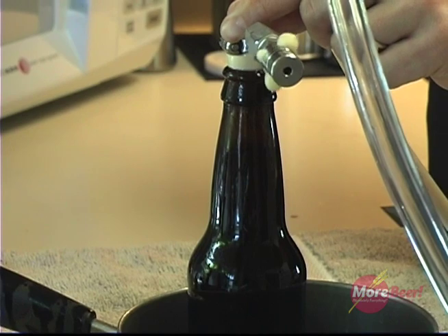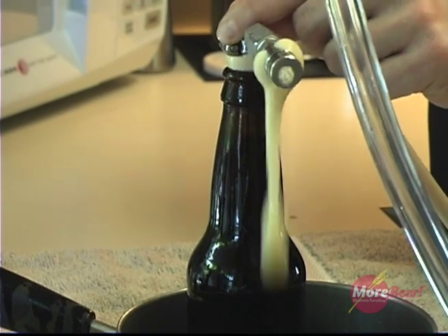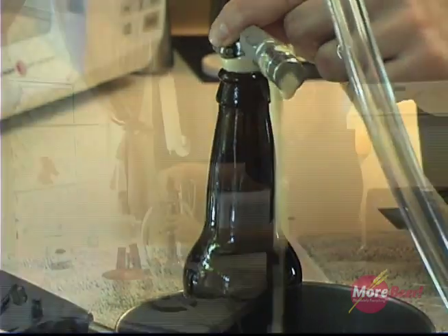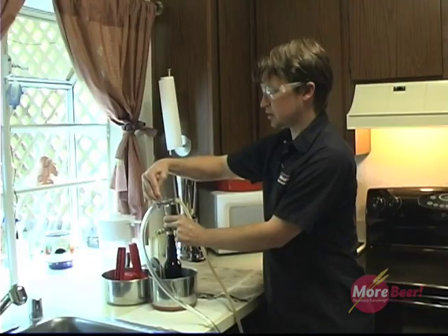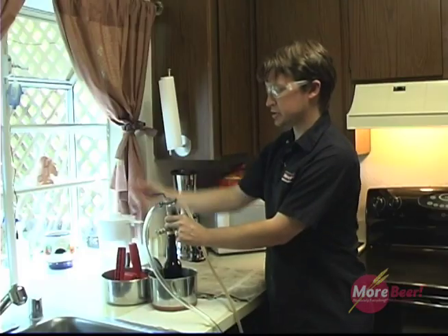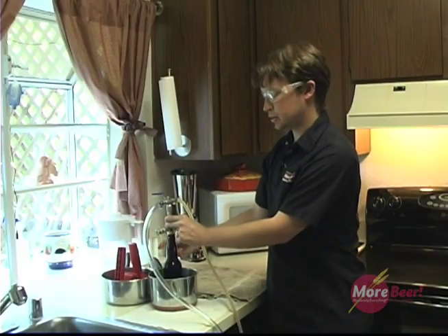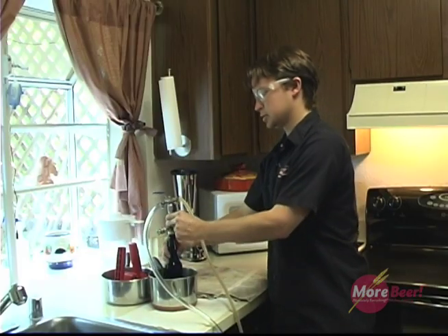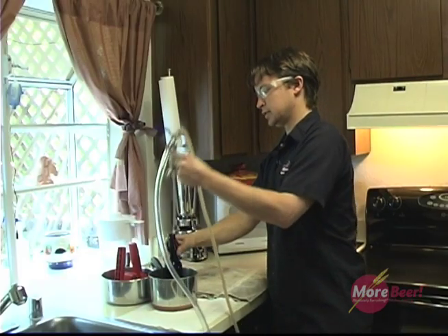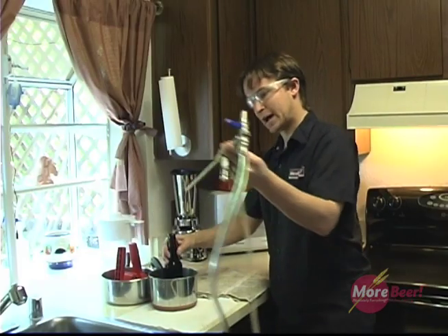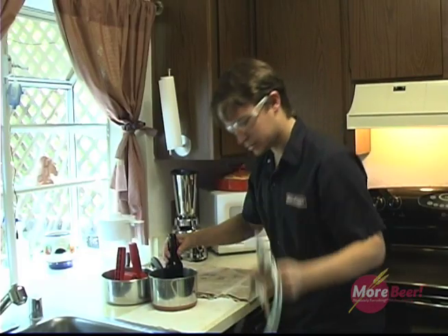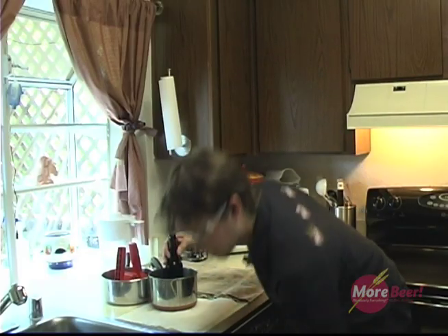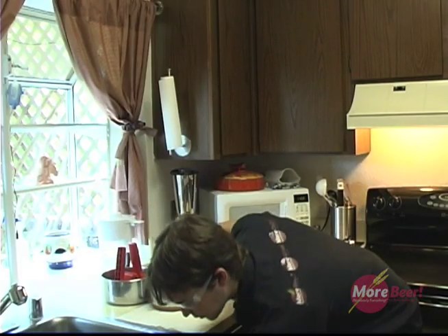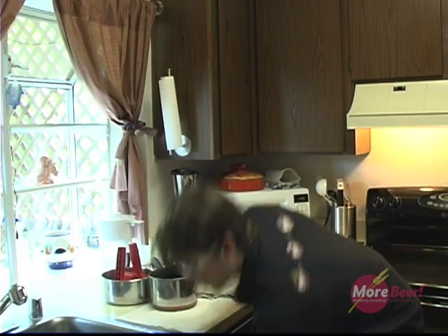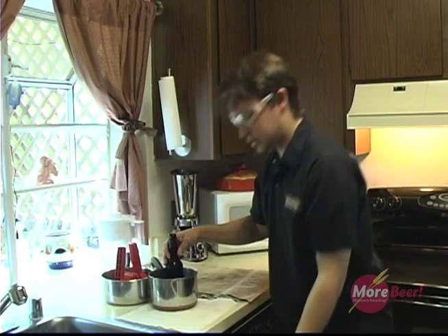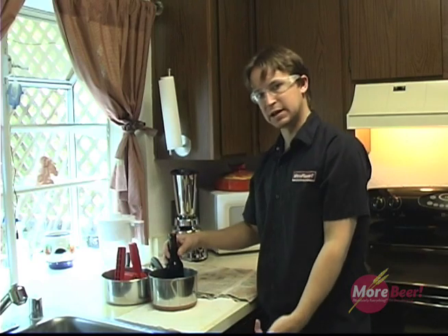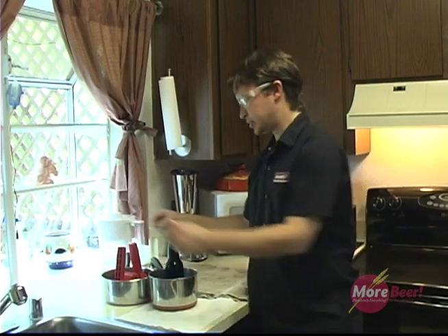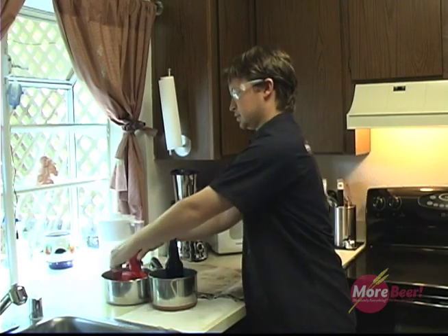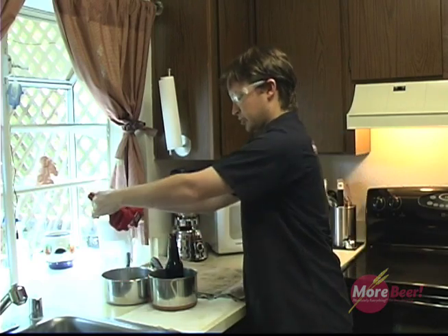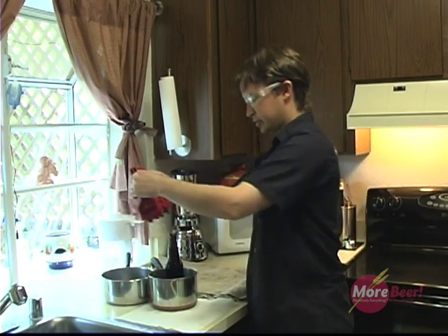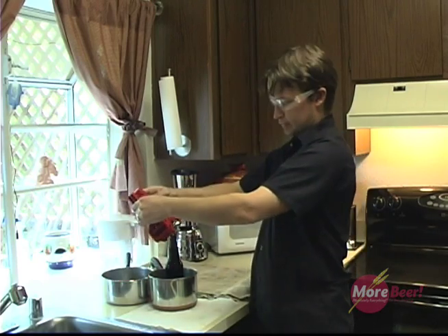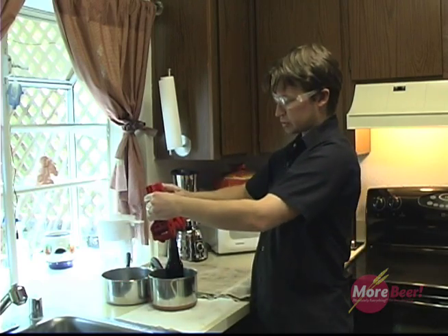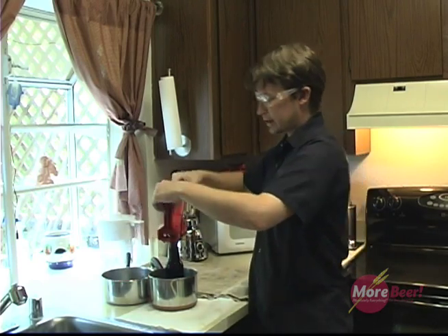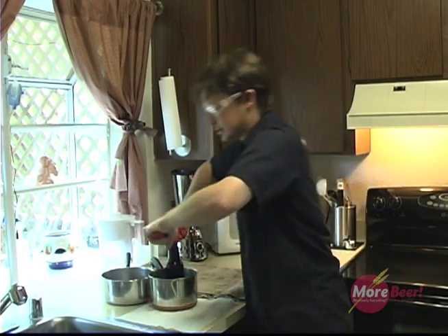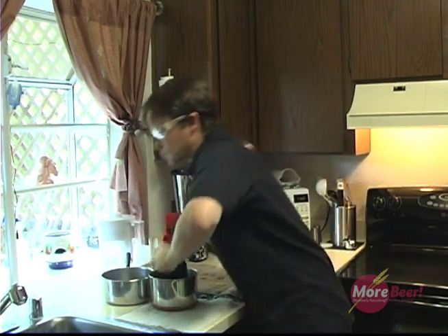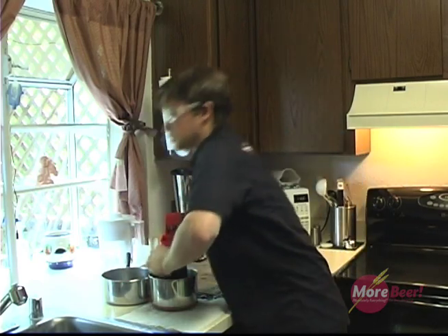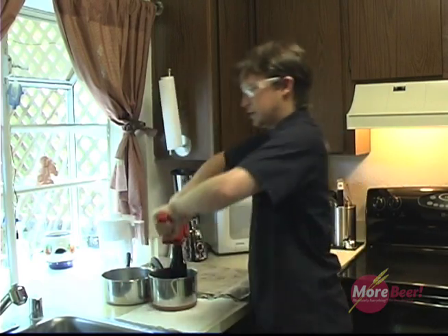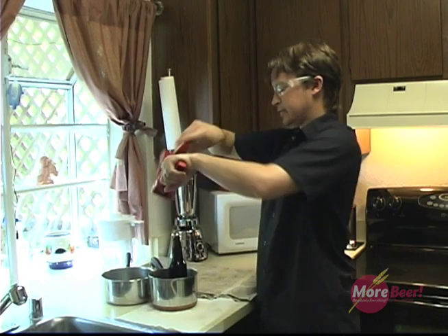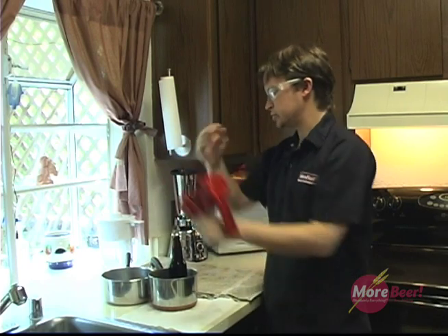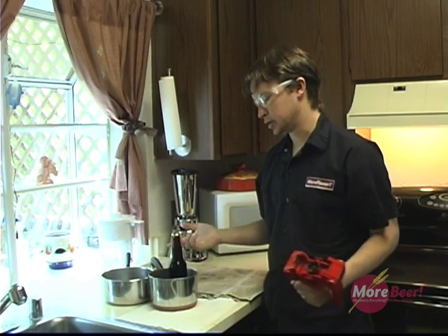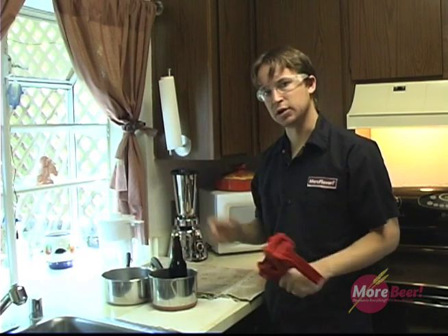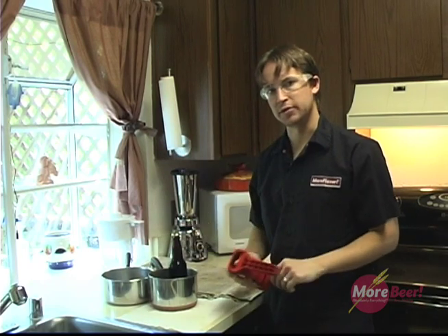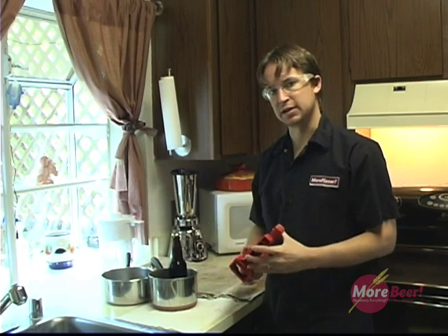As it squirts out, turn it to the off position. Take the filler out. Throw it into your sanitized bucket. Grab your capper. Foam will start to rise. Cap on foam, and you're done. It's that easy.